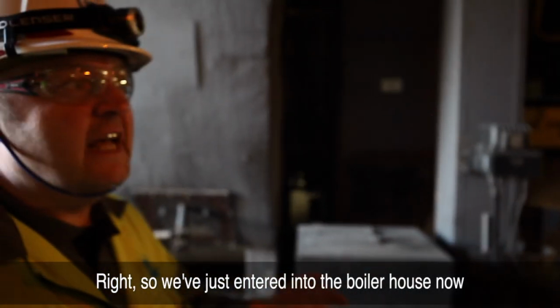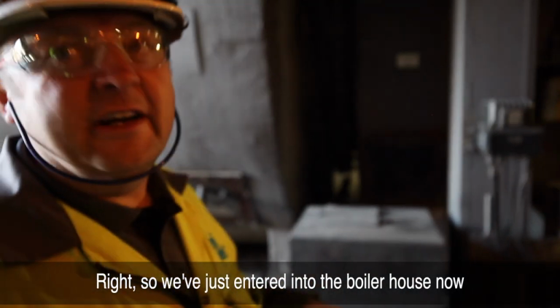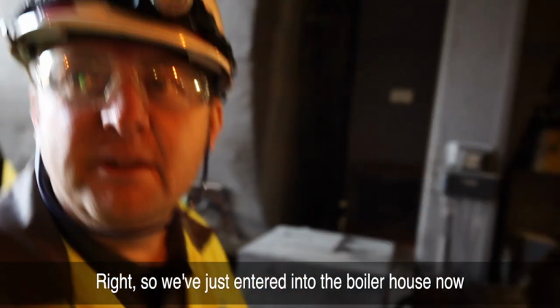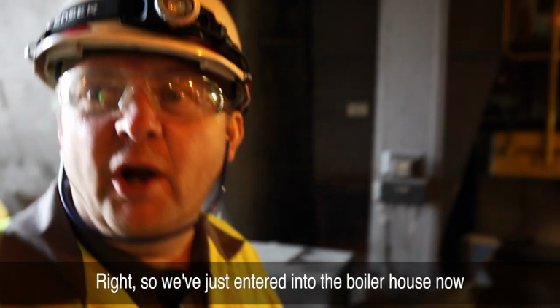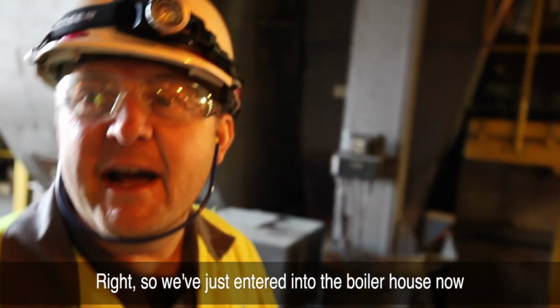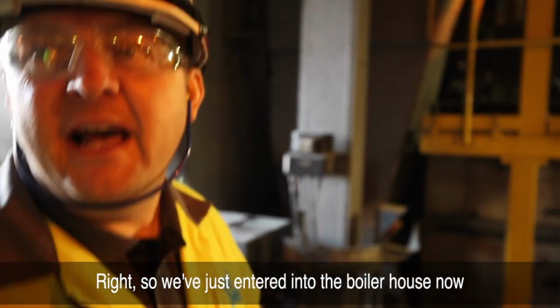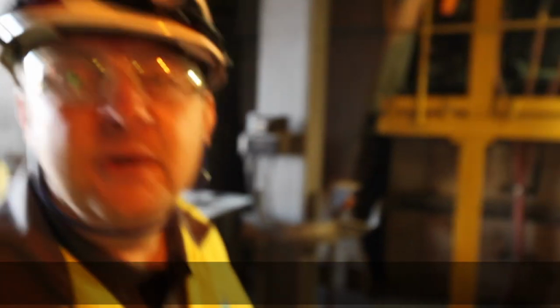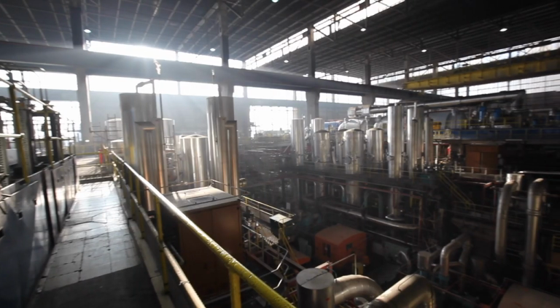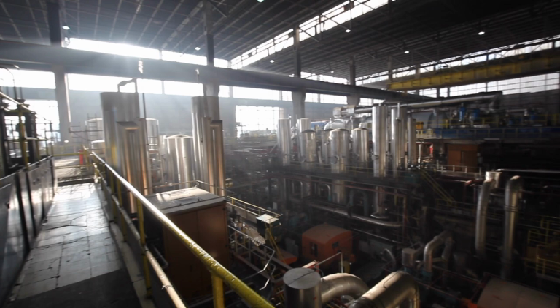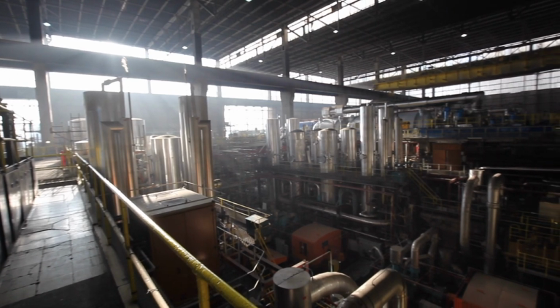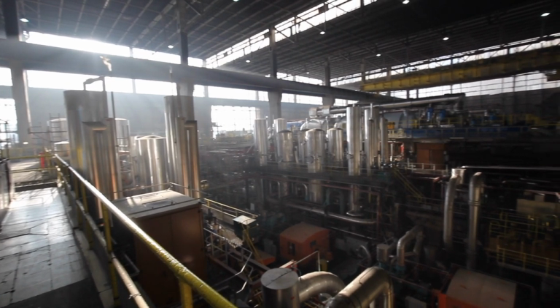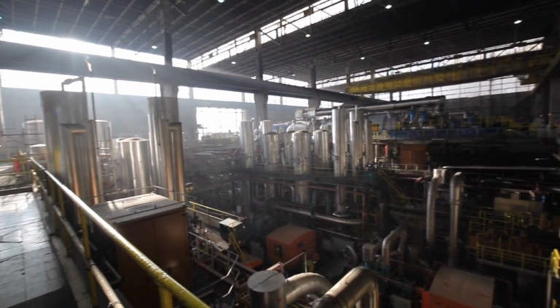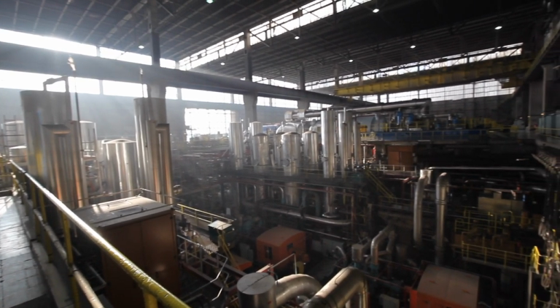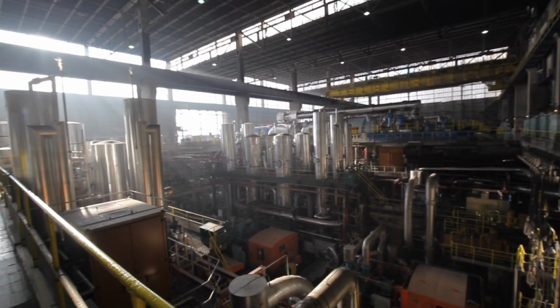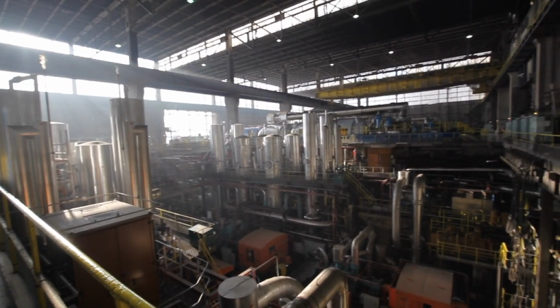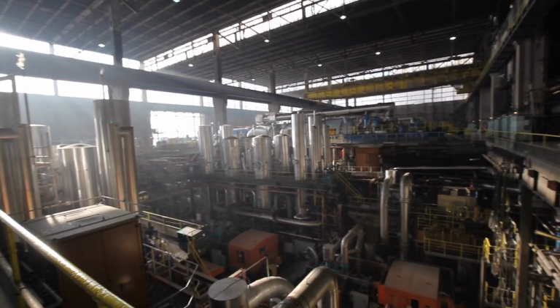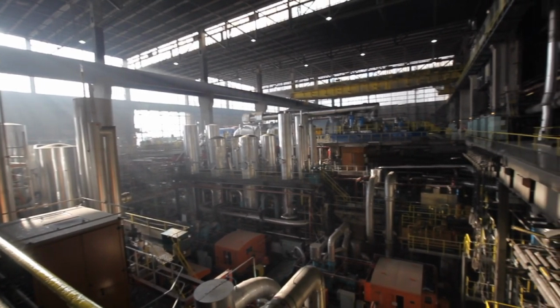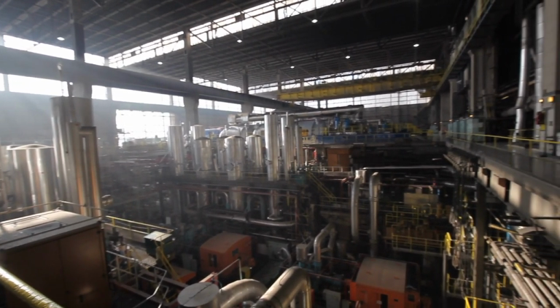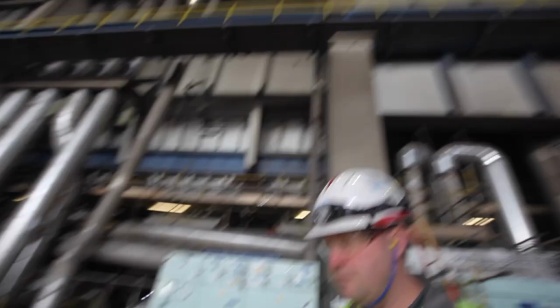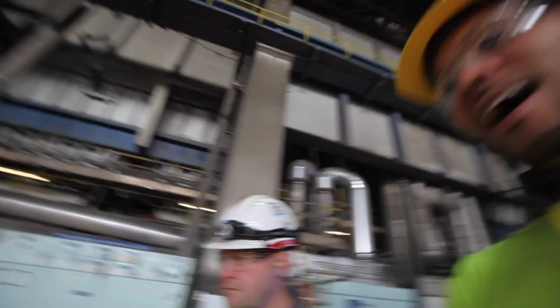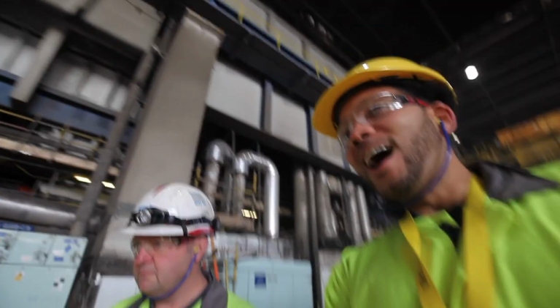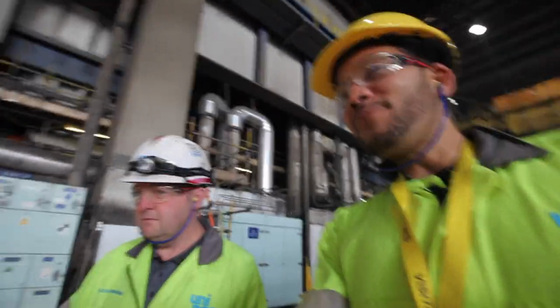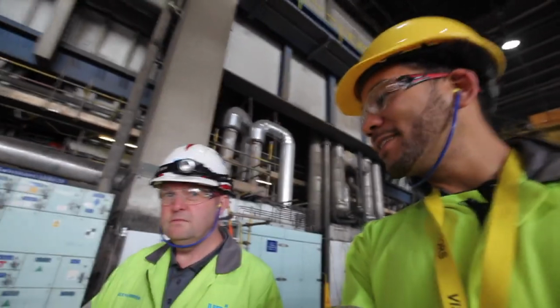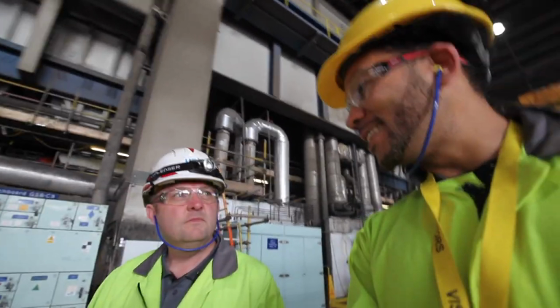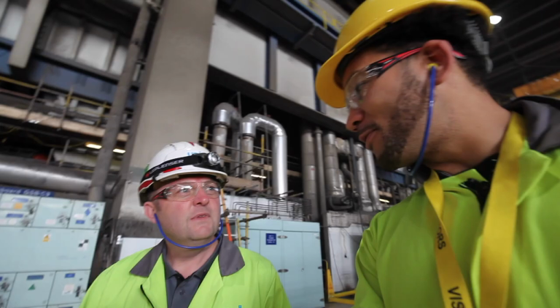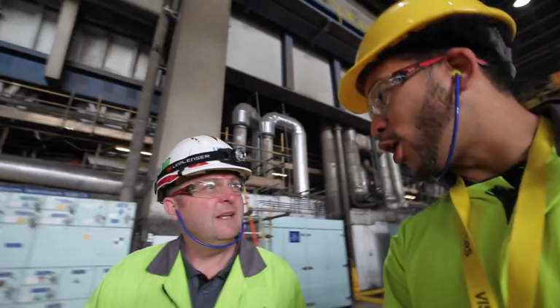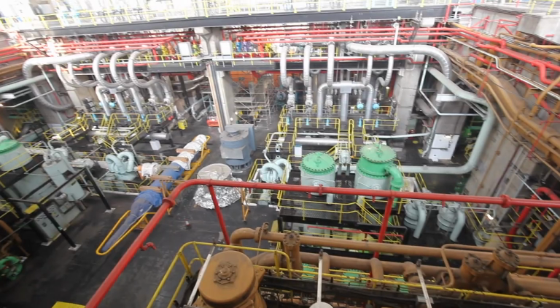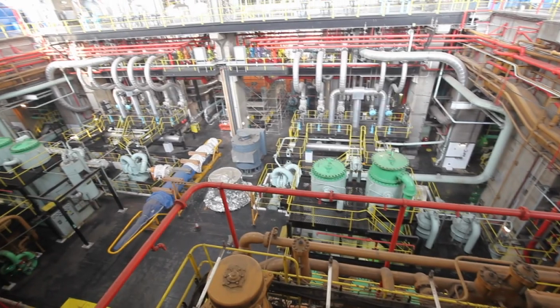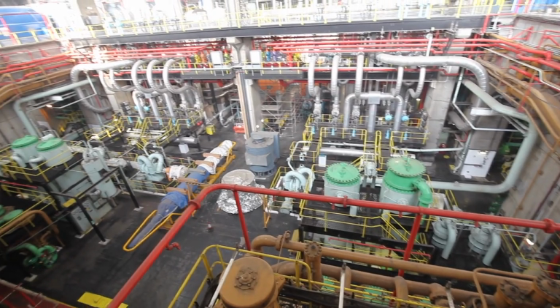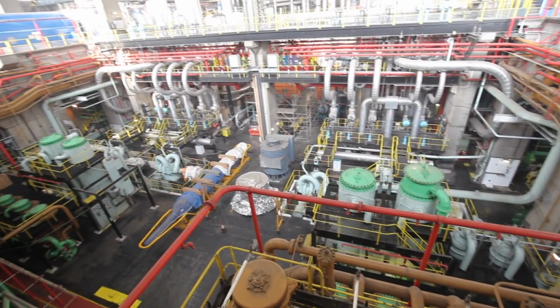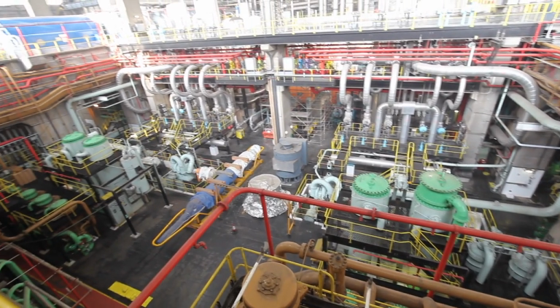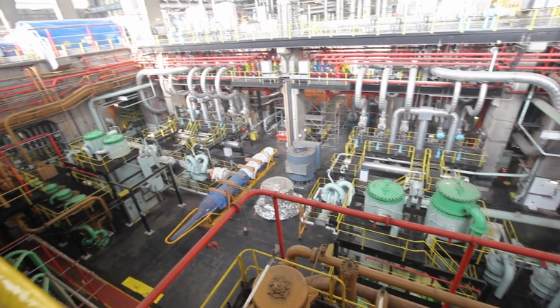We're just going to the interboiler house now. I've never seen something so complex in my life.